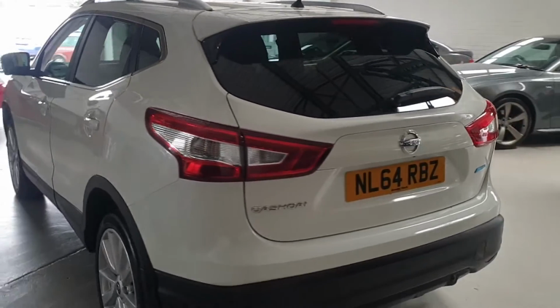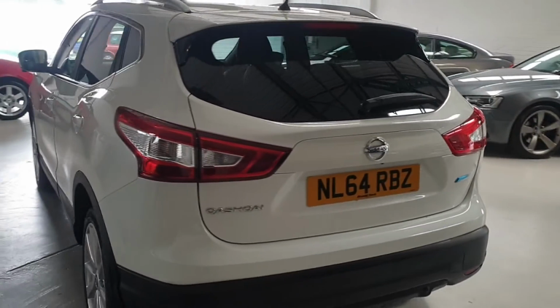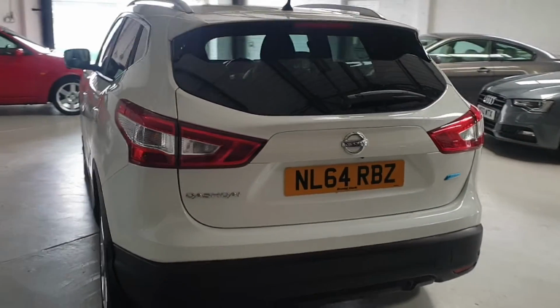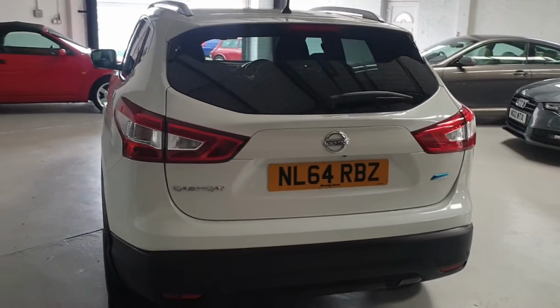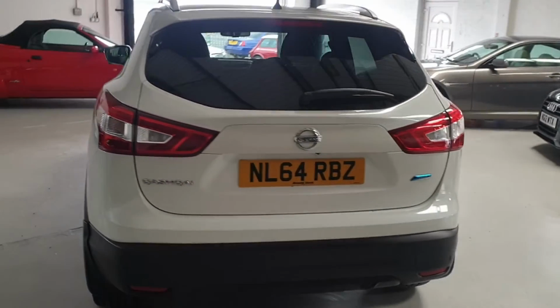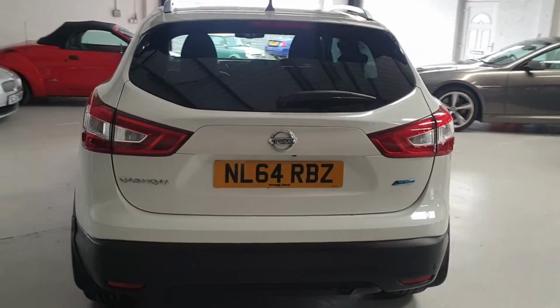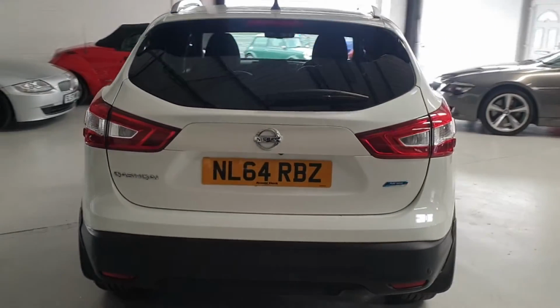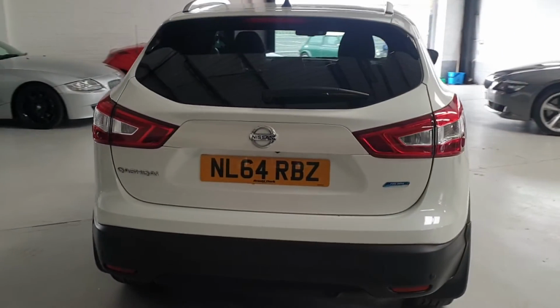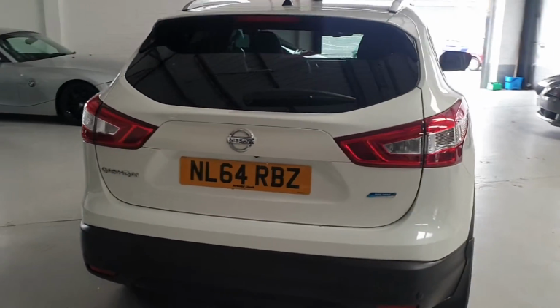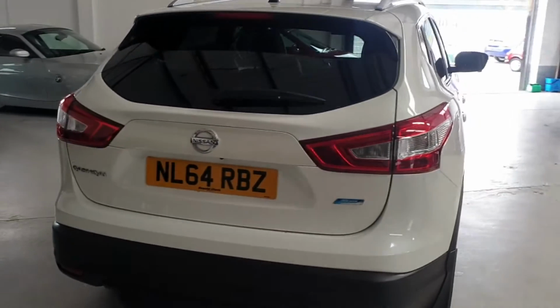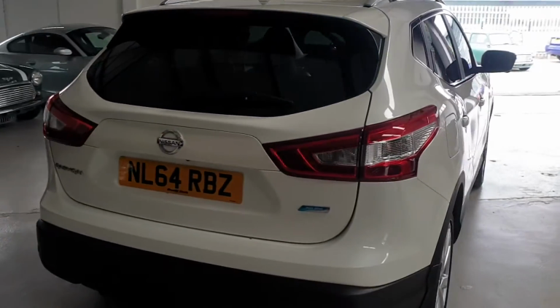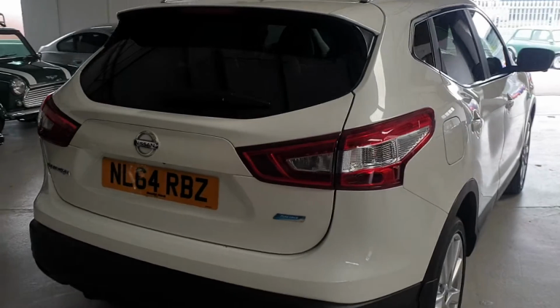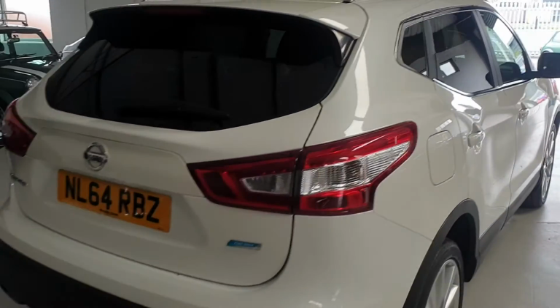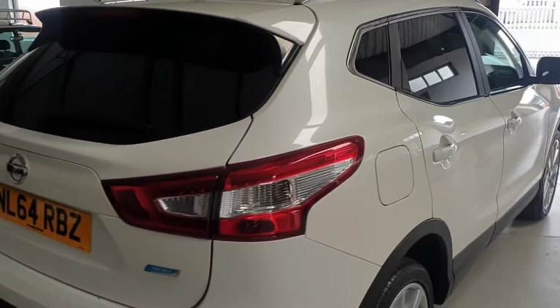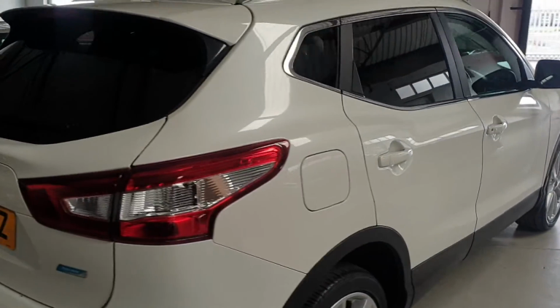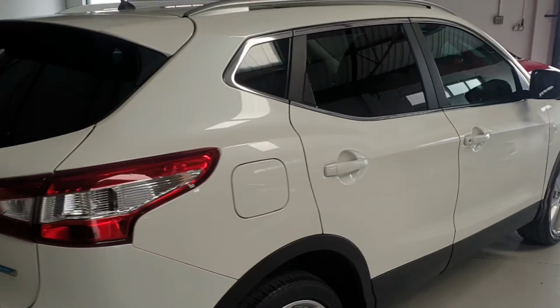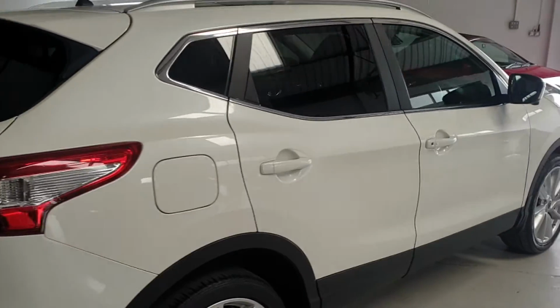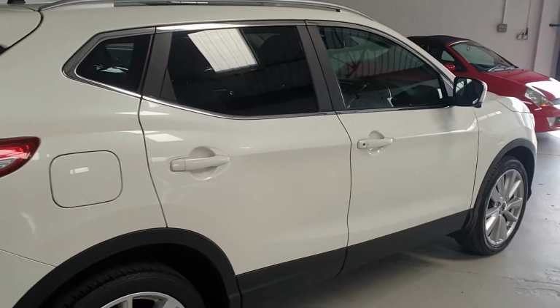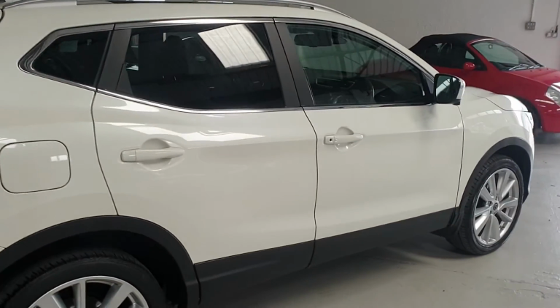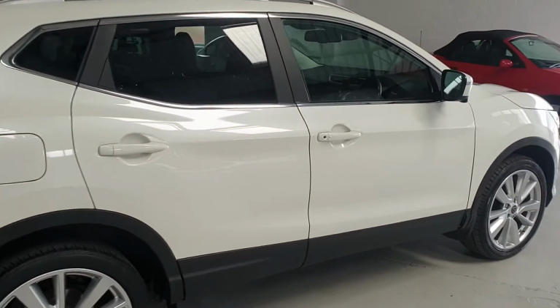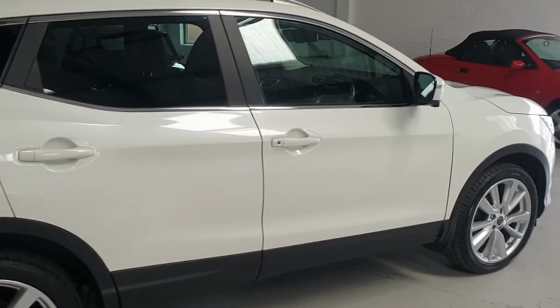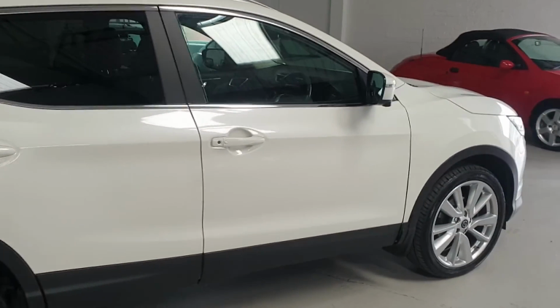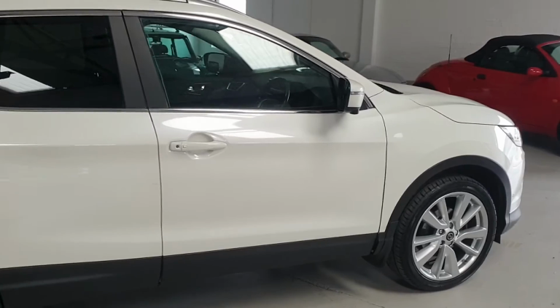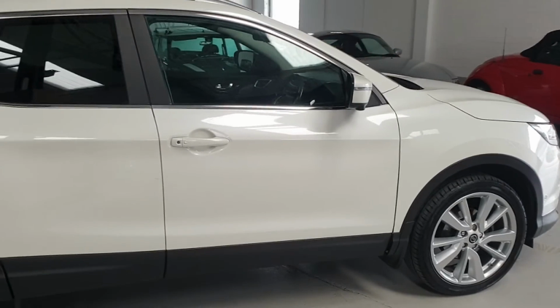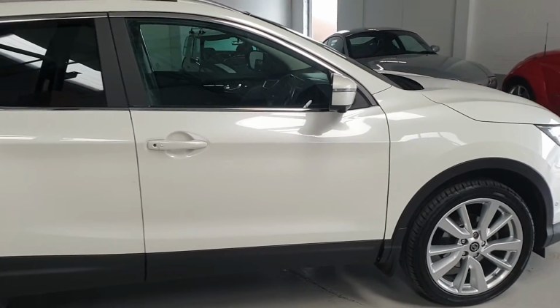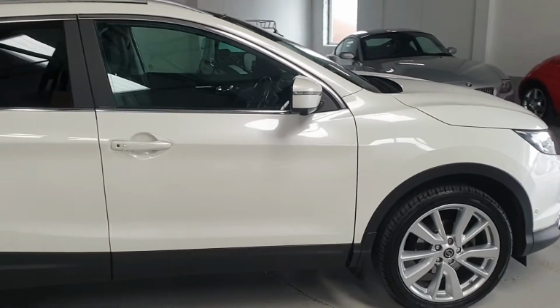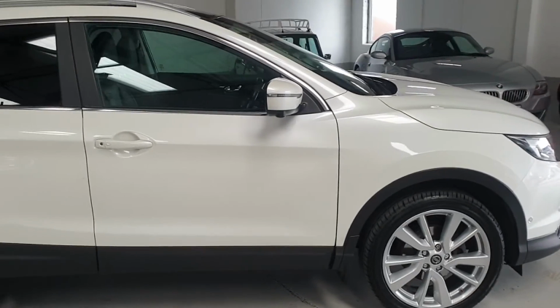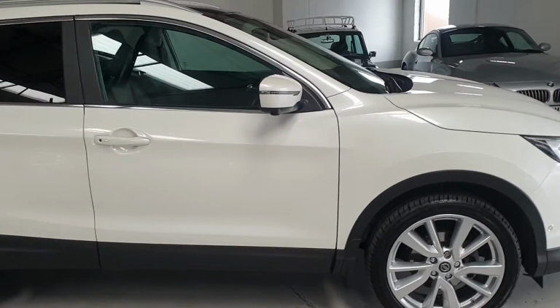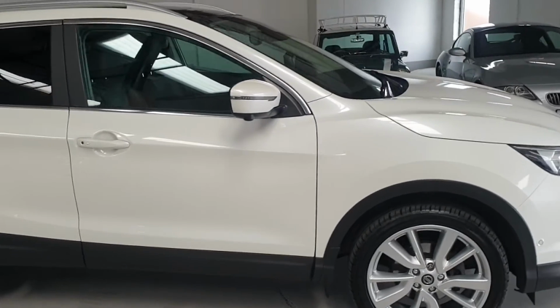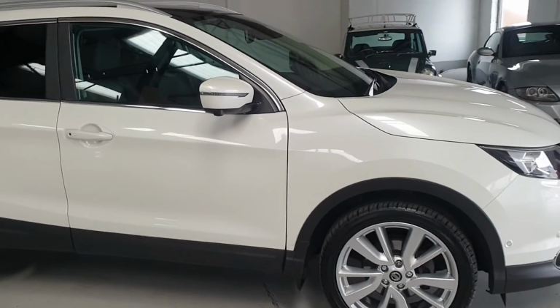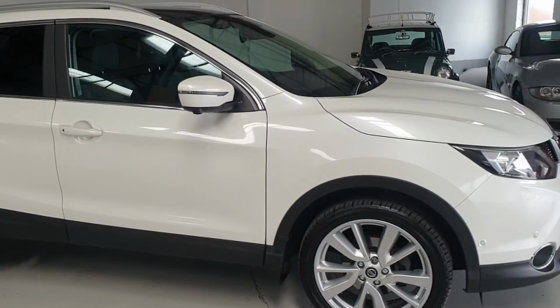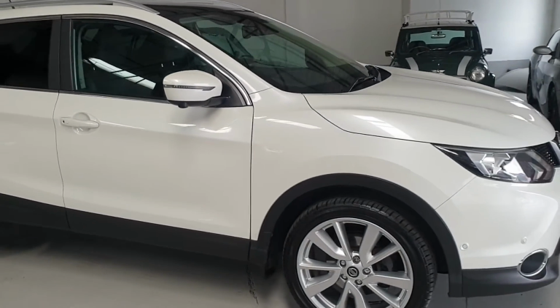For any further questions or to book an appointment to see this lovely Qashqai, please give our sales team a call on 07934 443858 and one of our sales team will be happy to help.